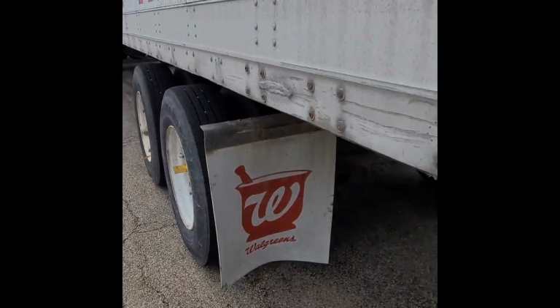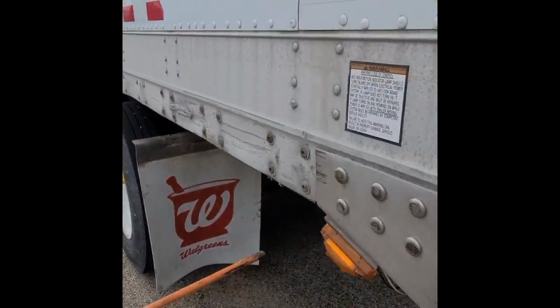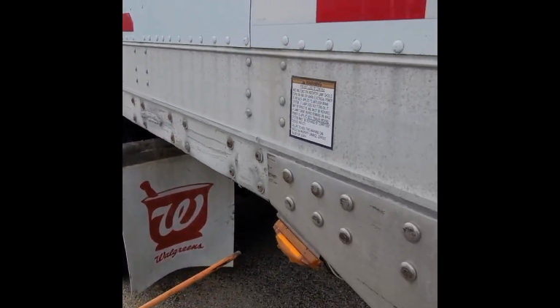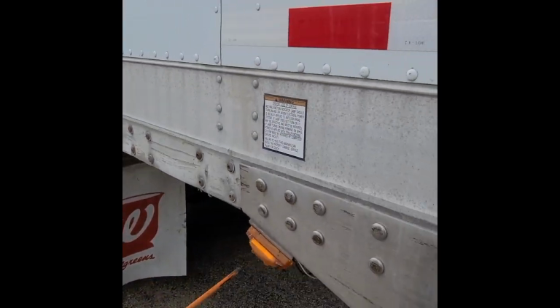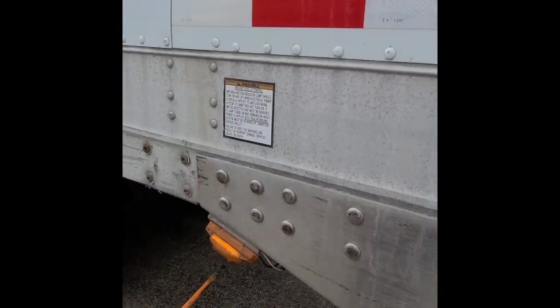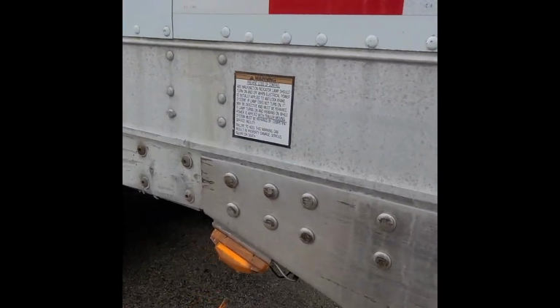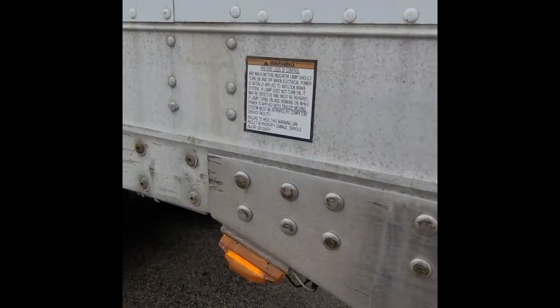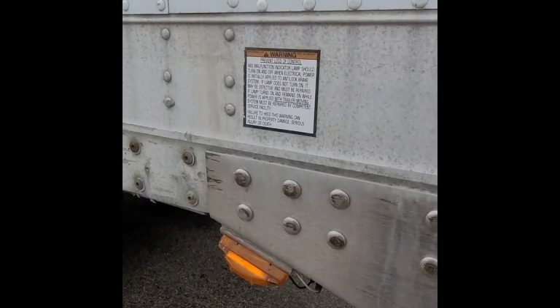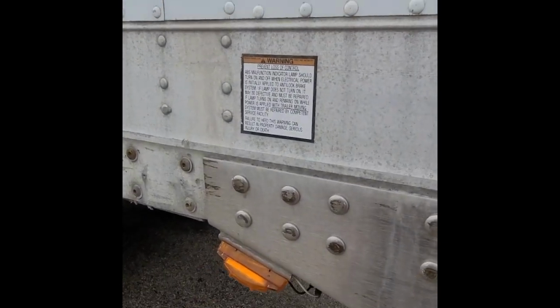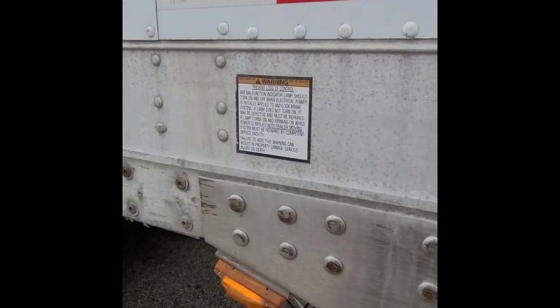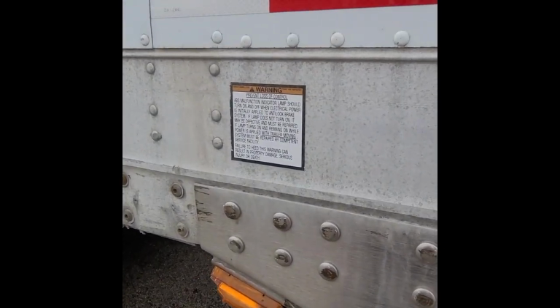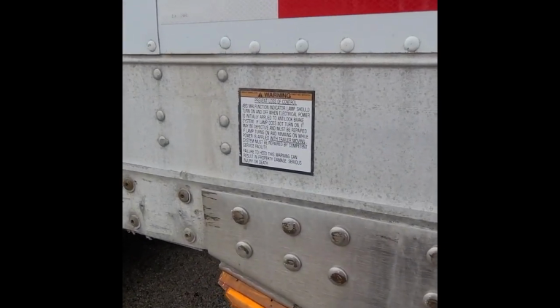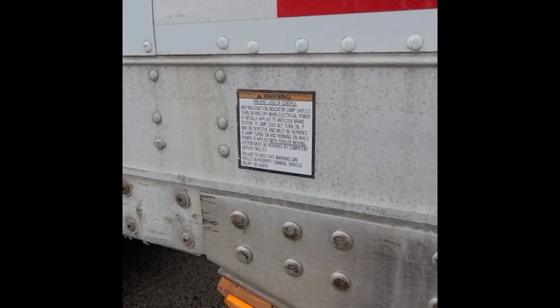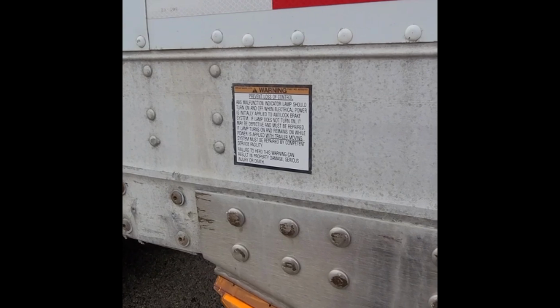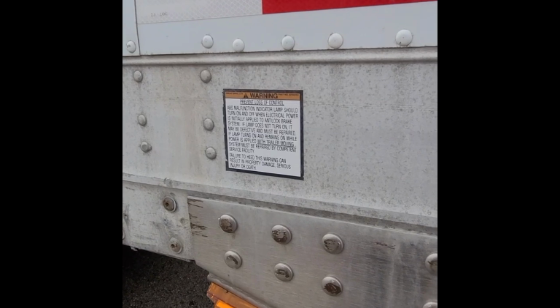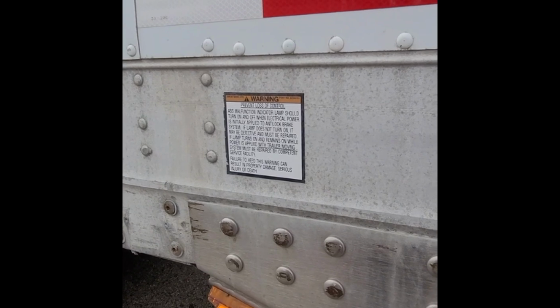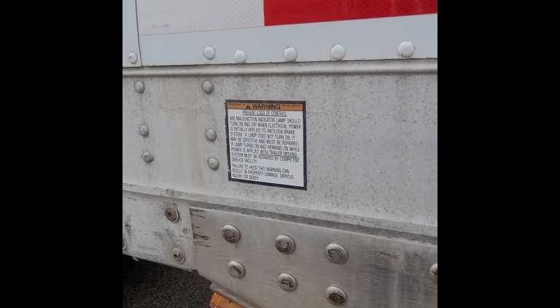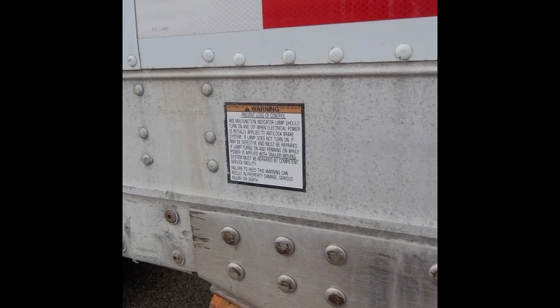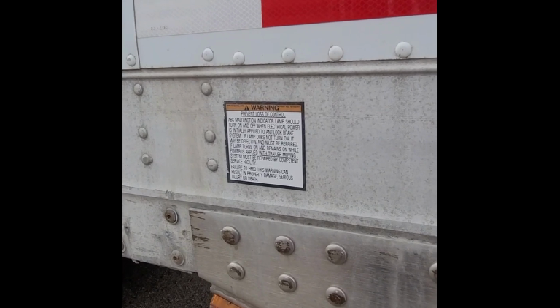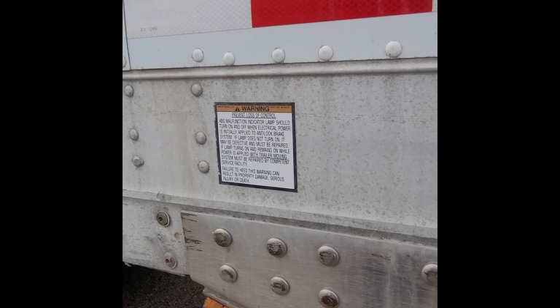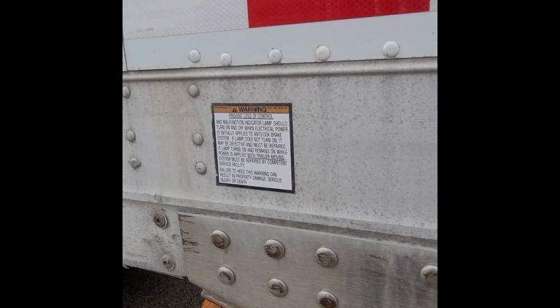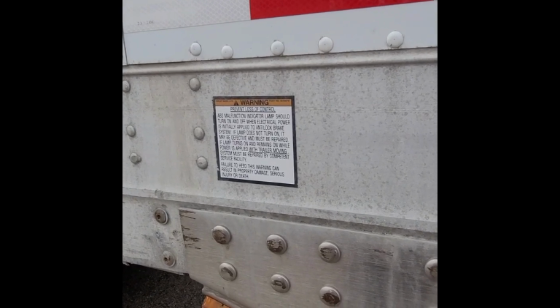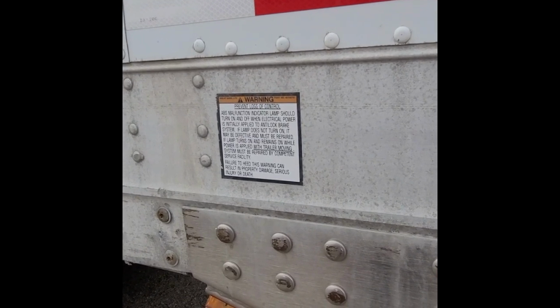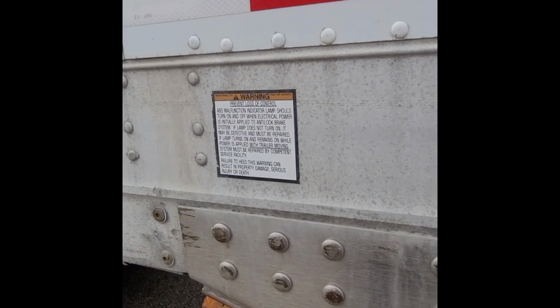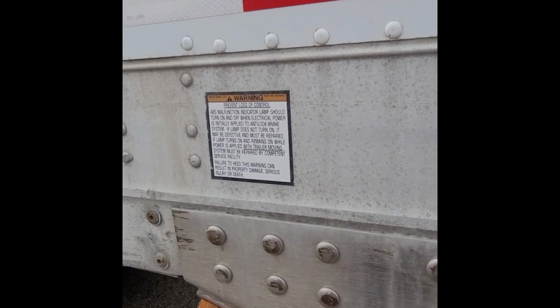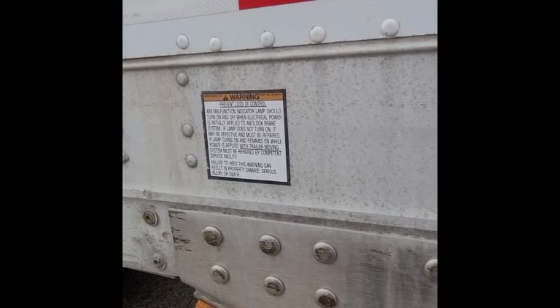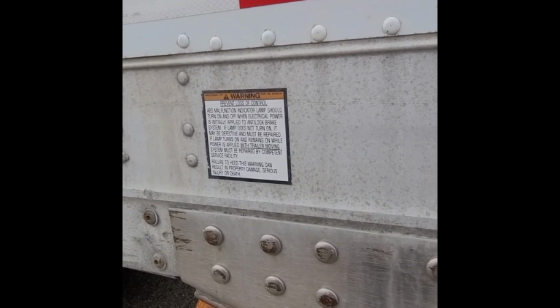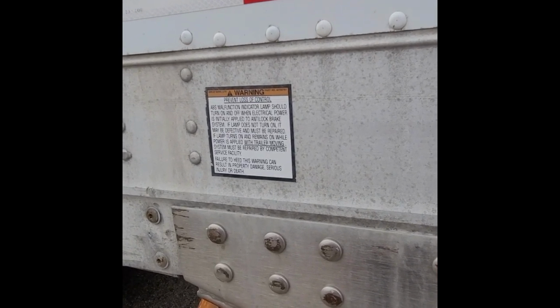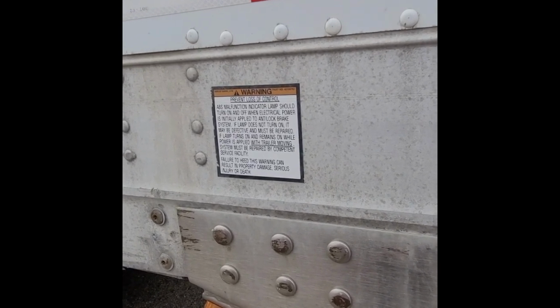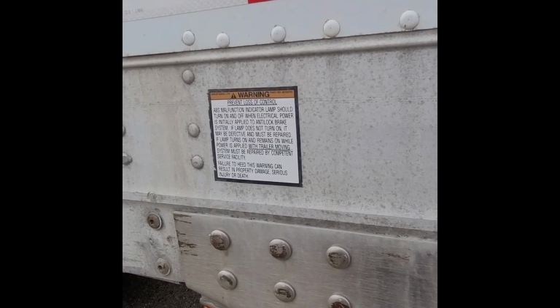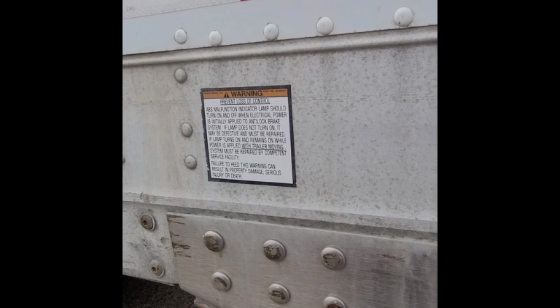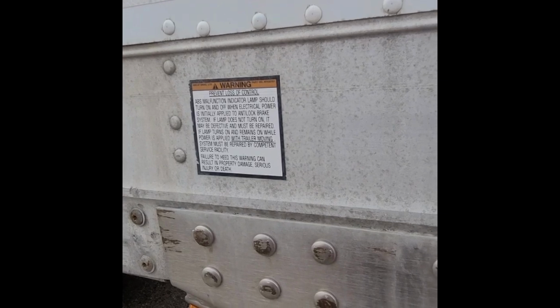Our ABS light: amber in color. Once the engine starts it should turn on and stay on for two to three seconds then turn off.